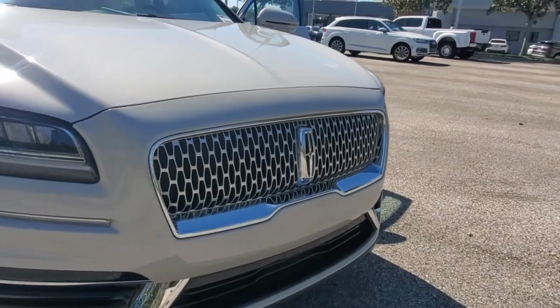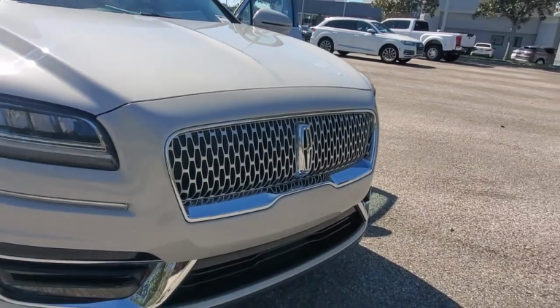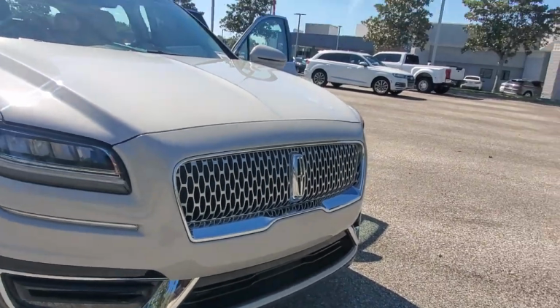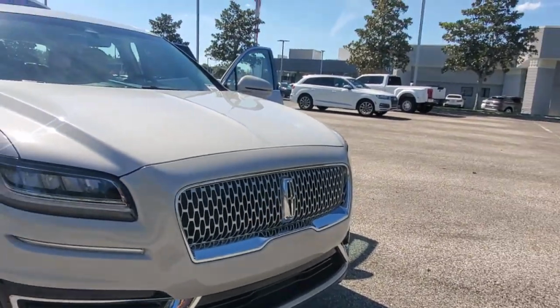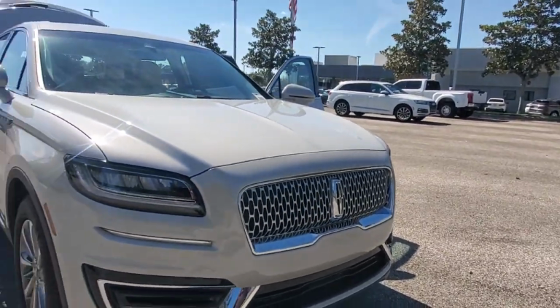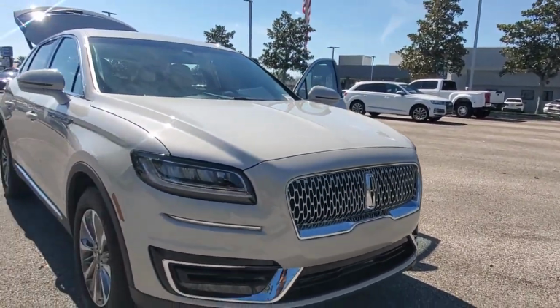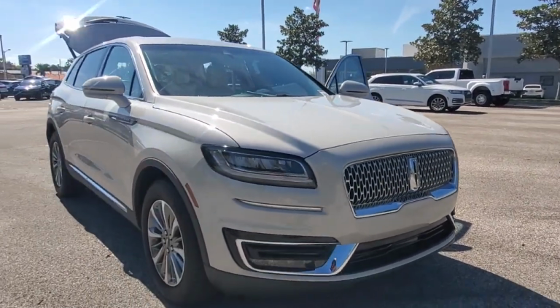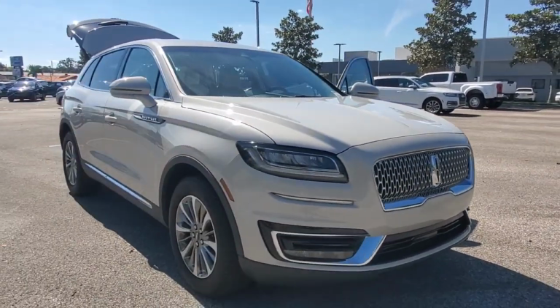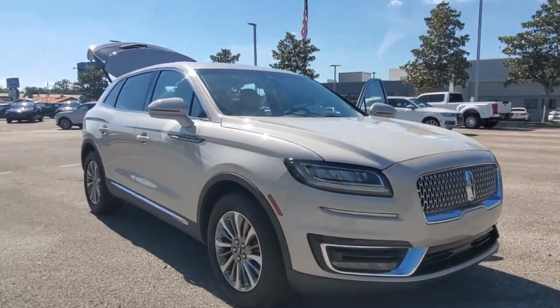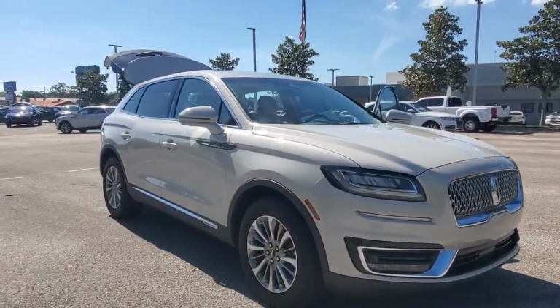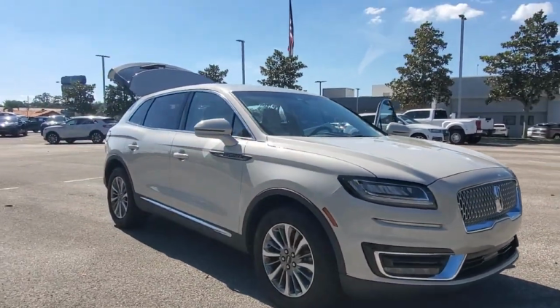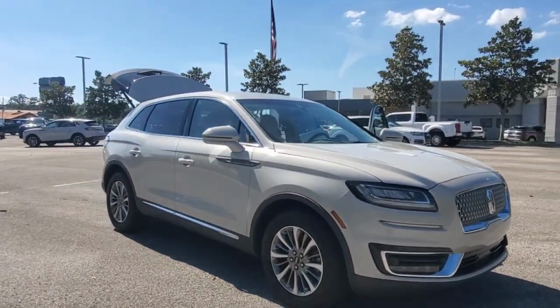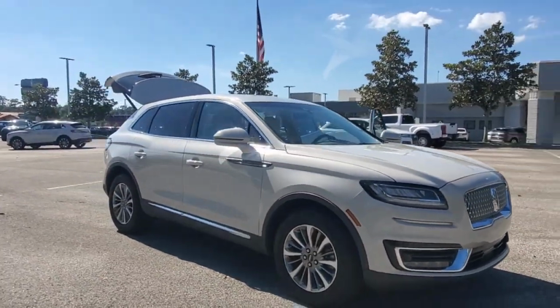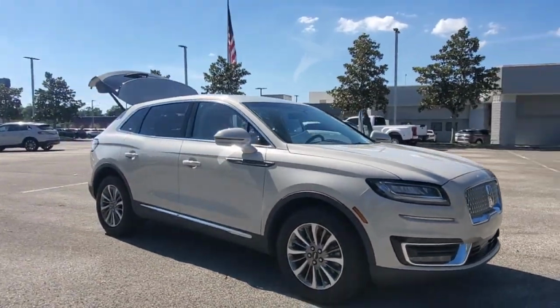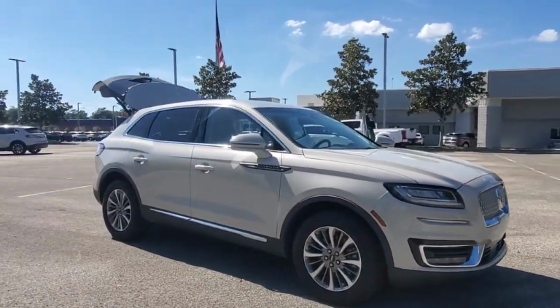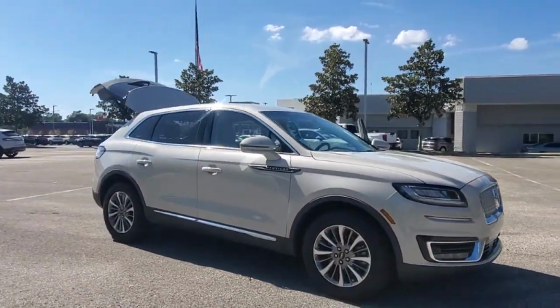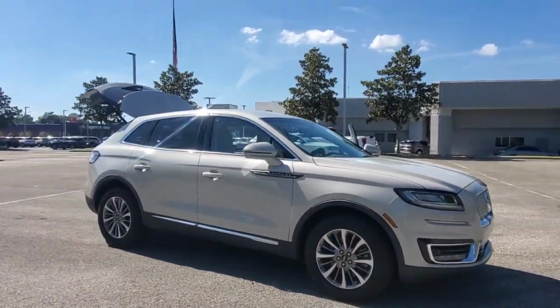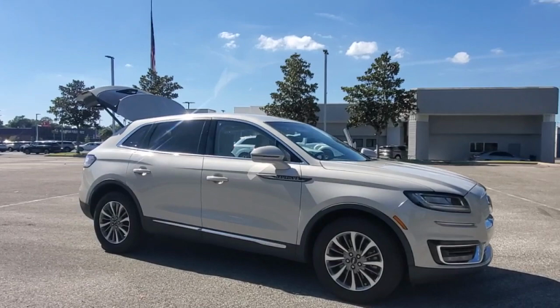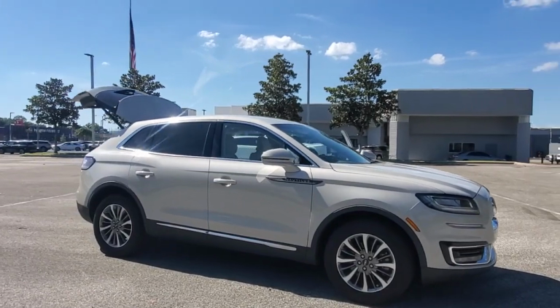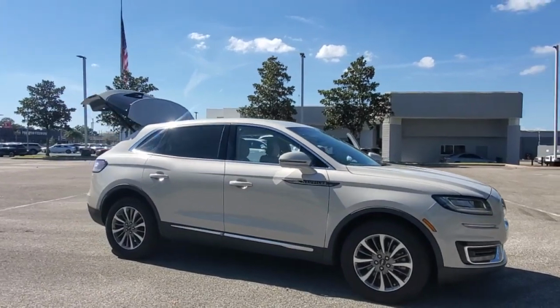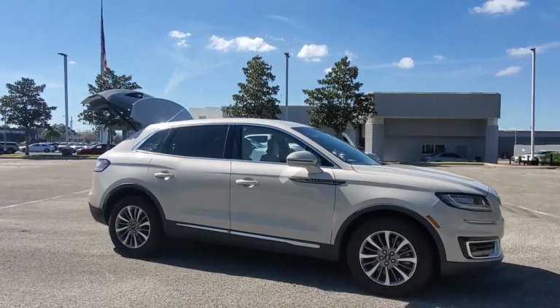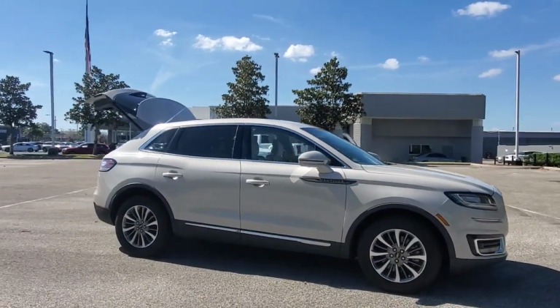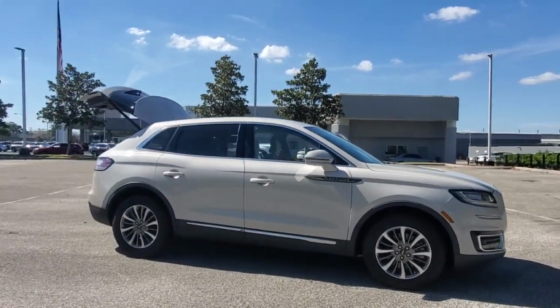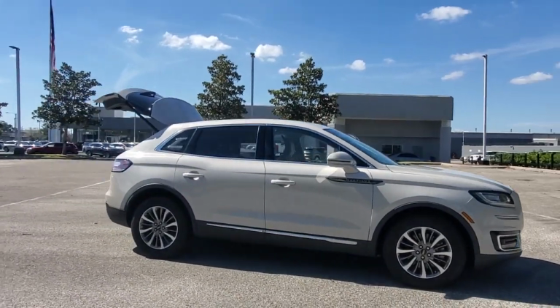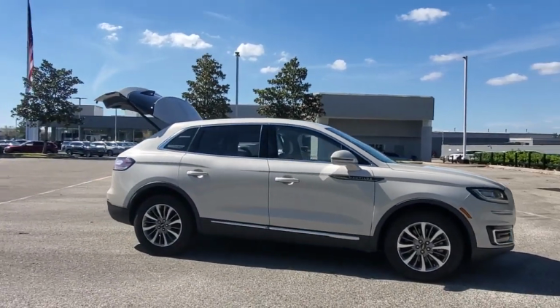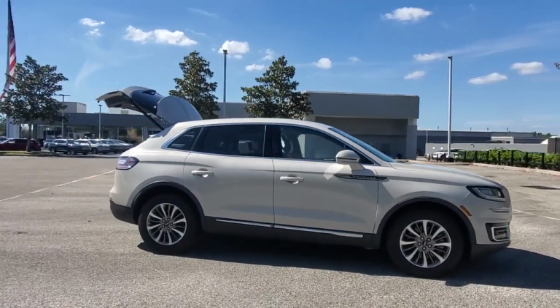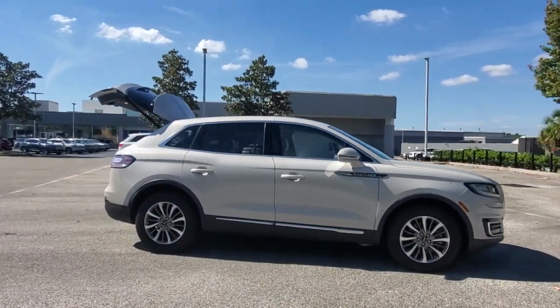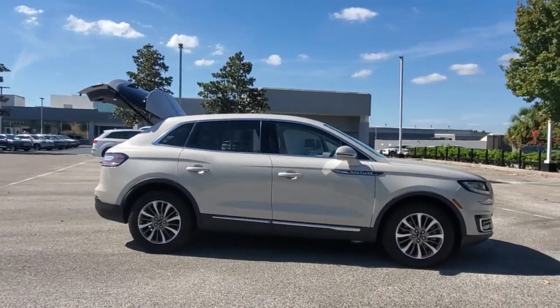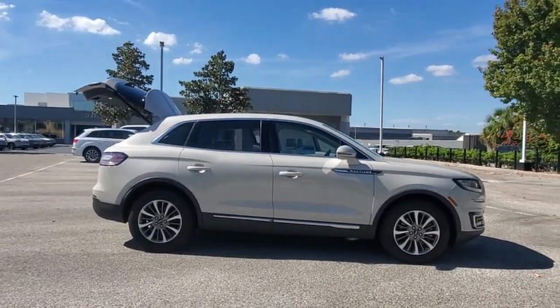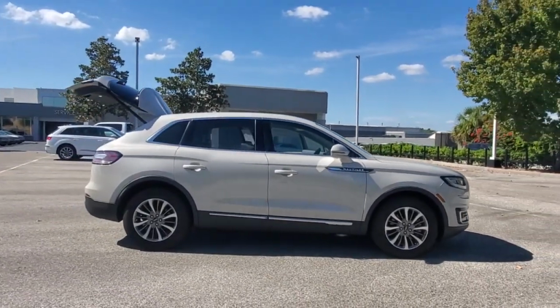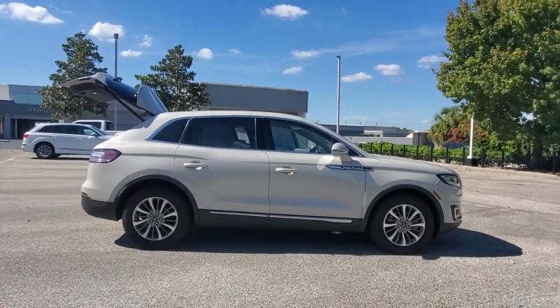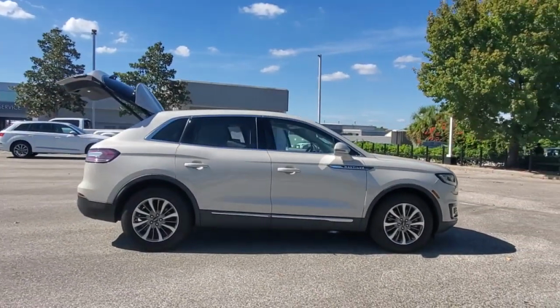Get into a car with value. 2019 Lincoln Nautilus. This vehicle is an outstanding buy with fewer than 25,000 miles on the odometer.